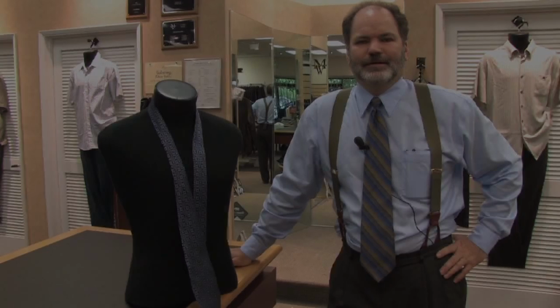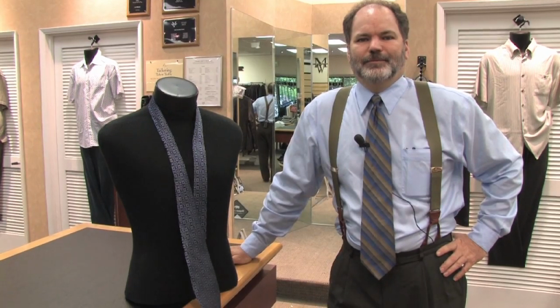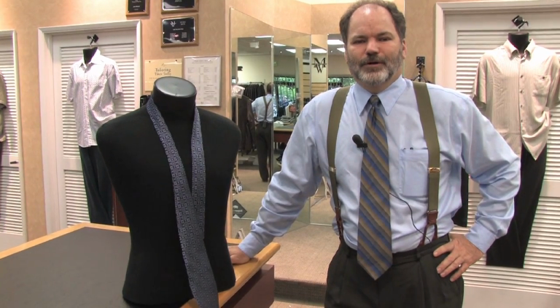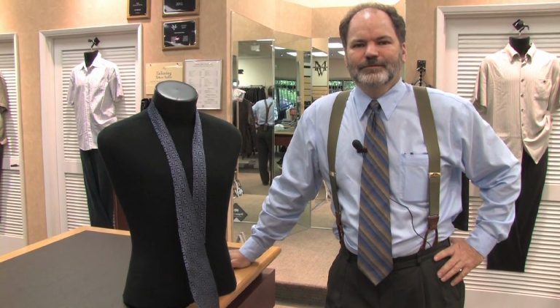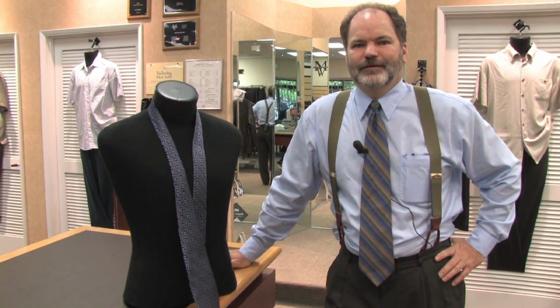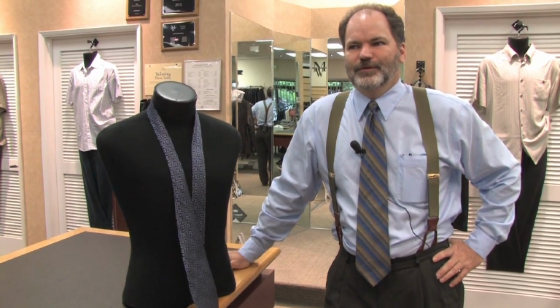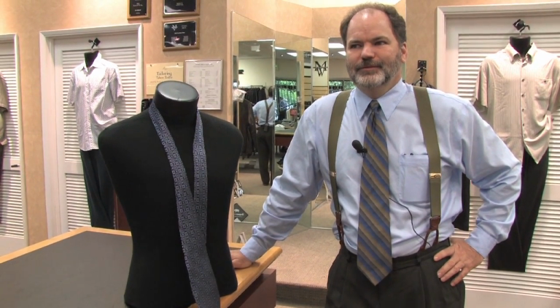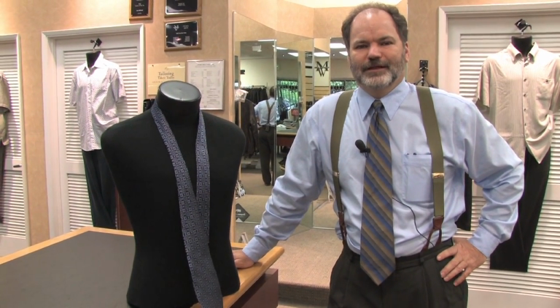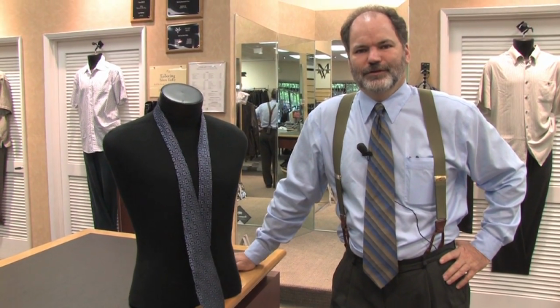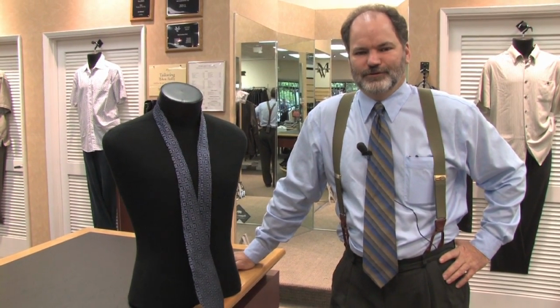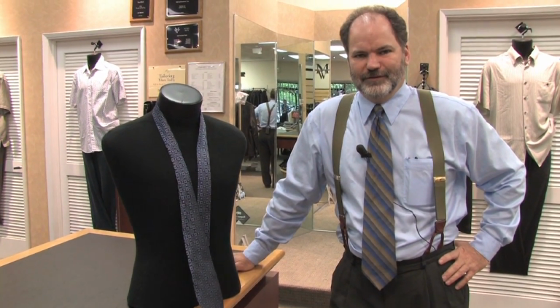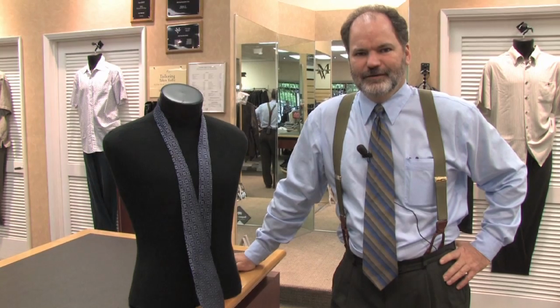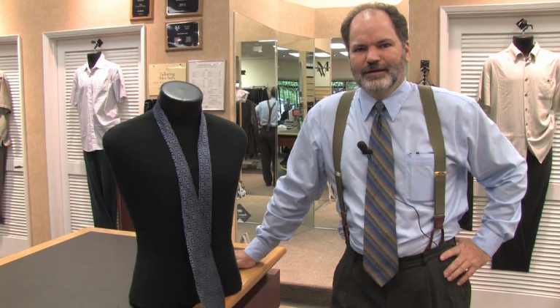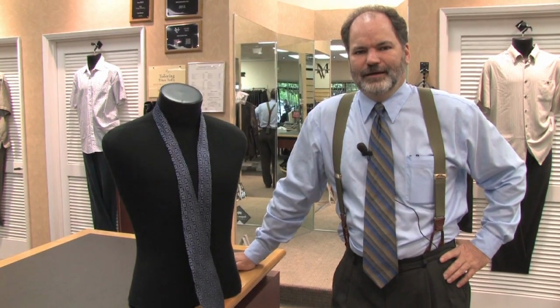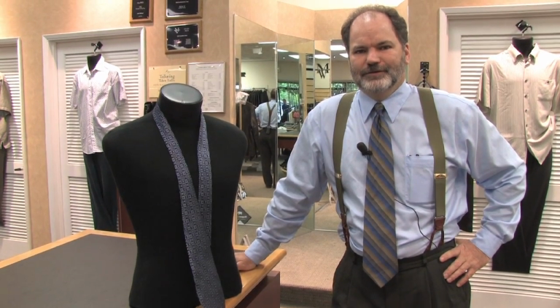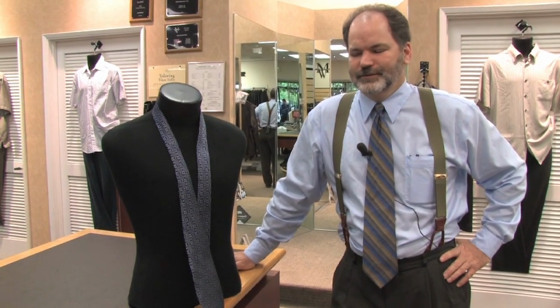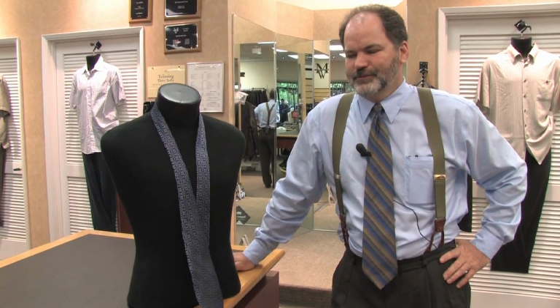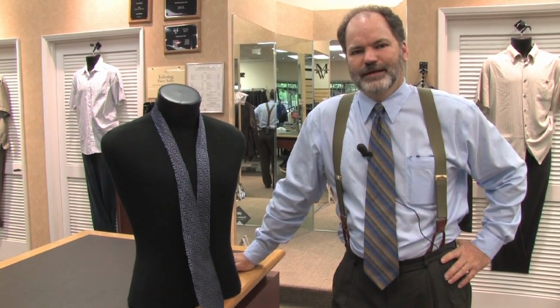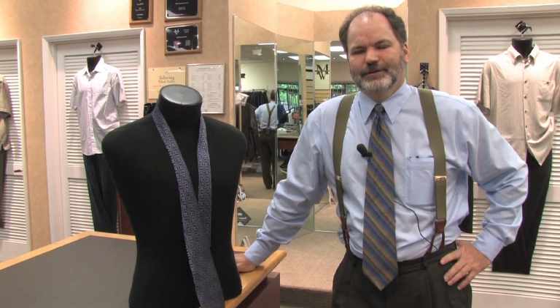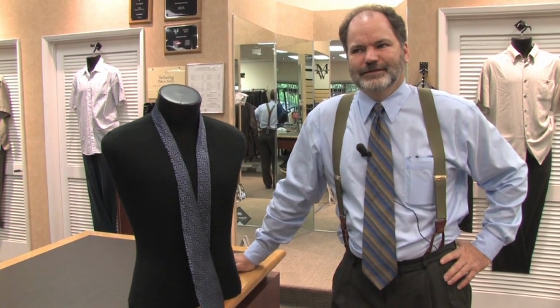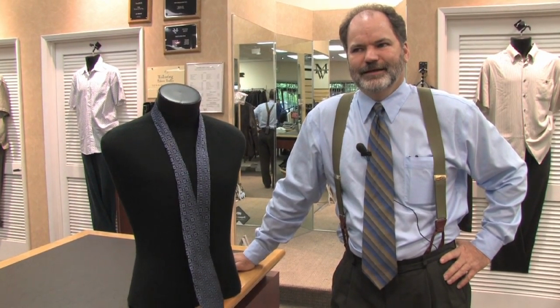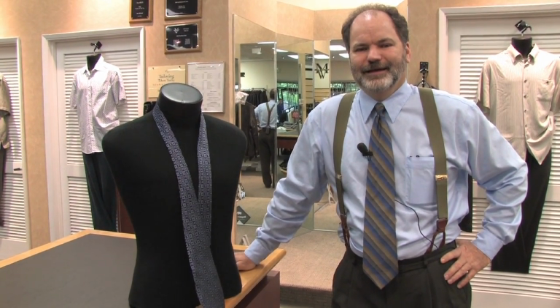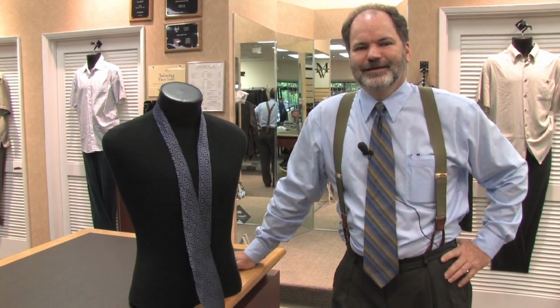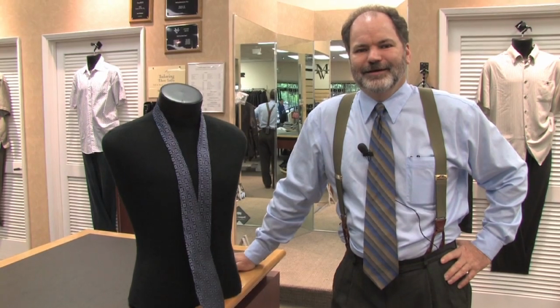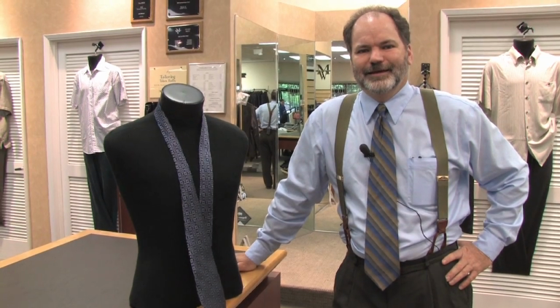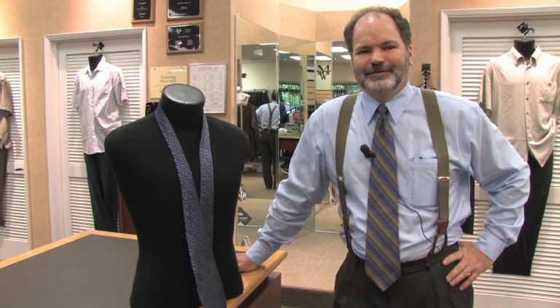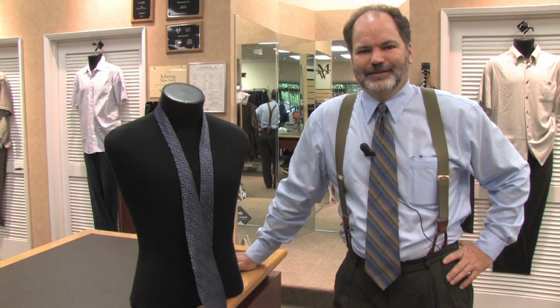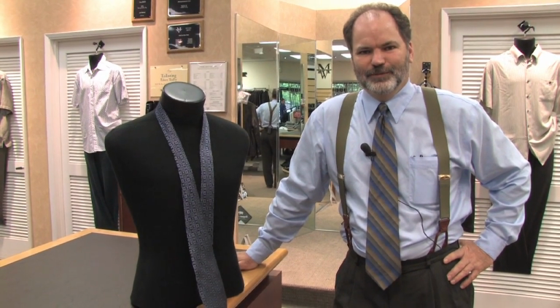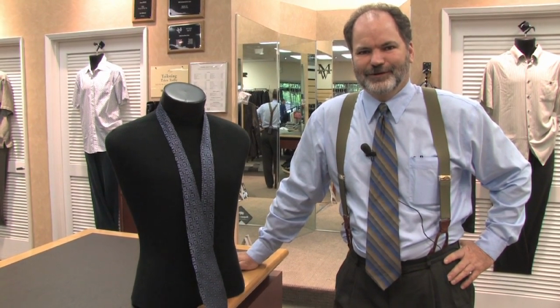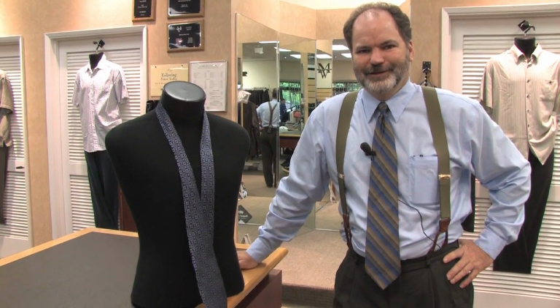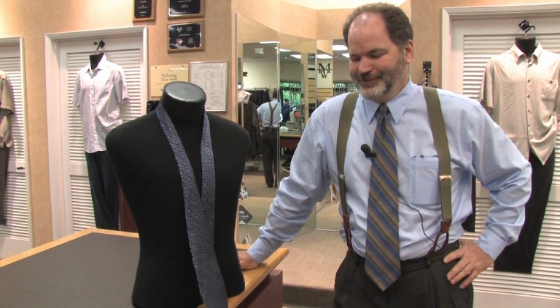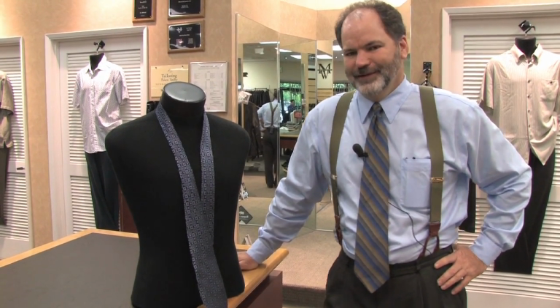Hi, my name is Mark Brough. I've been working in men's tailored clothing for about 25 years now and I'm here to demonstrate the proper way to tie a necktie and get the dimple put in it correctly at the proper length.